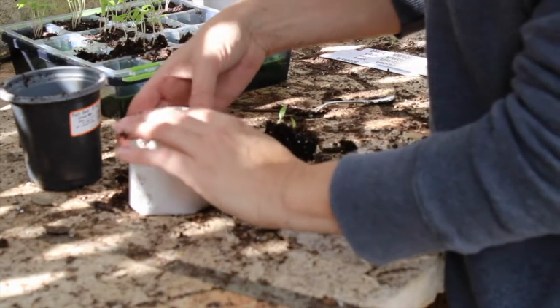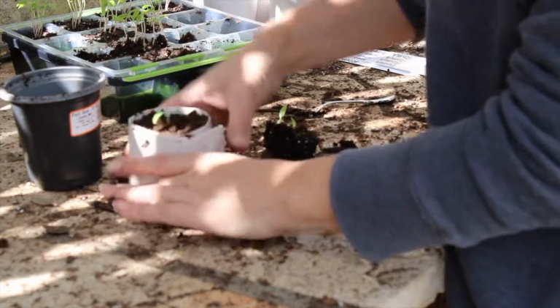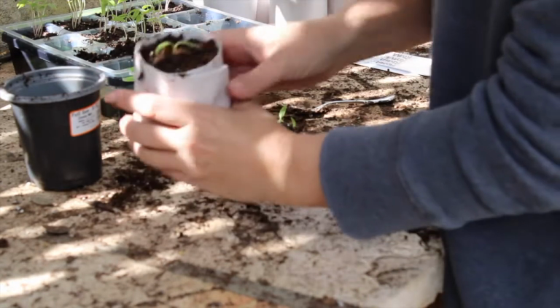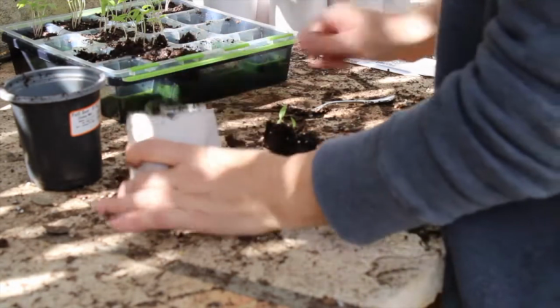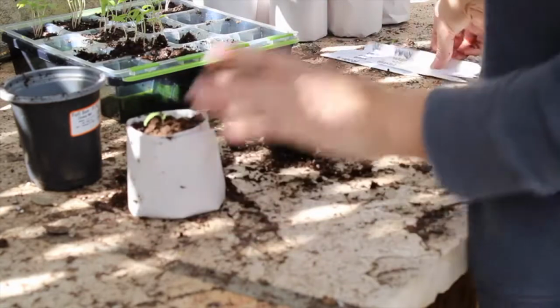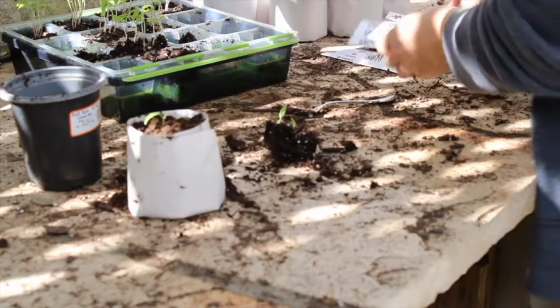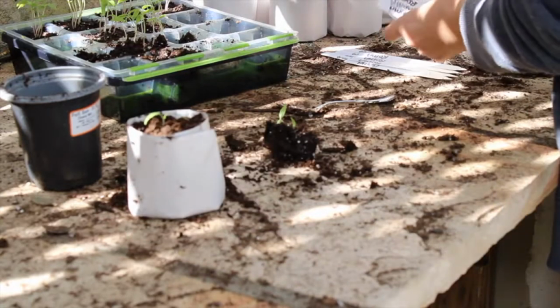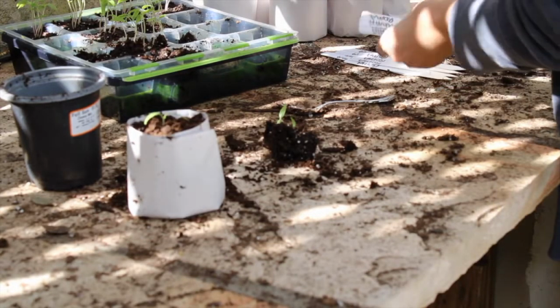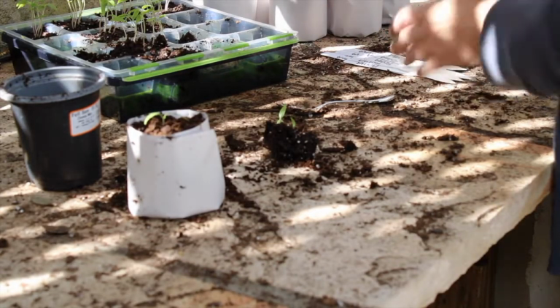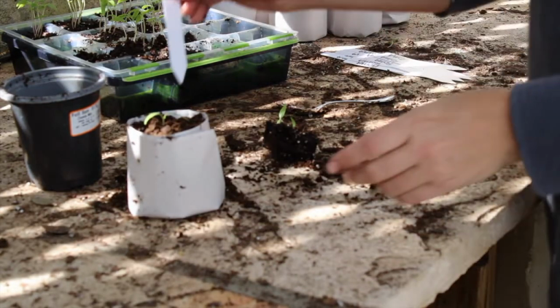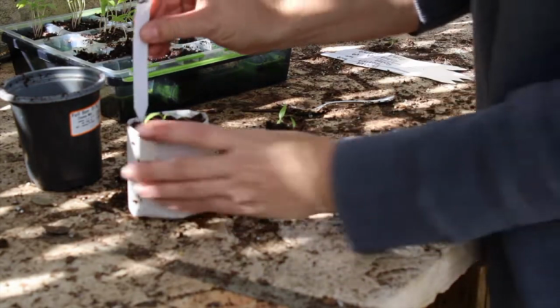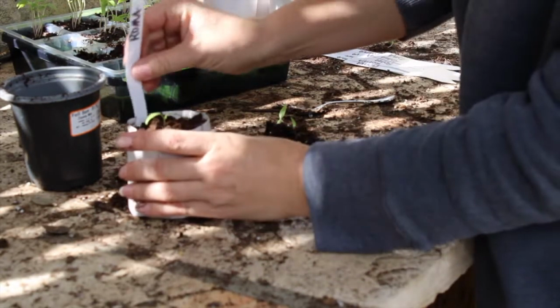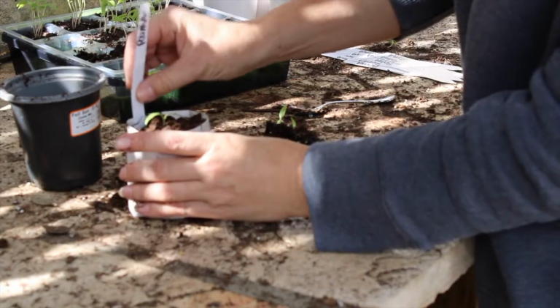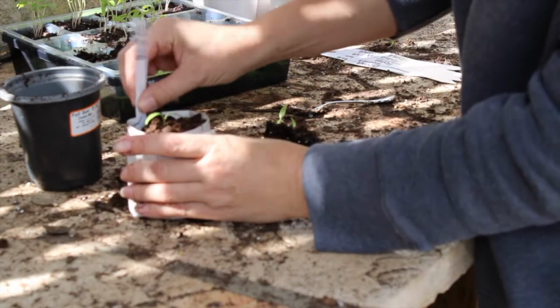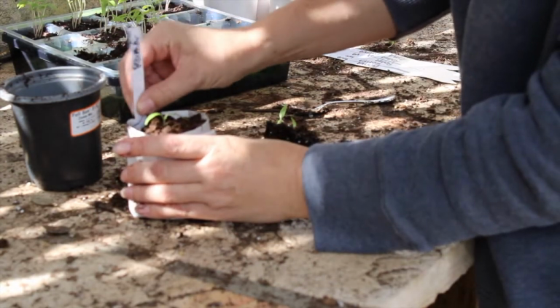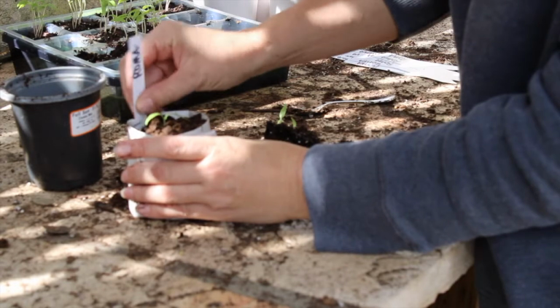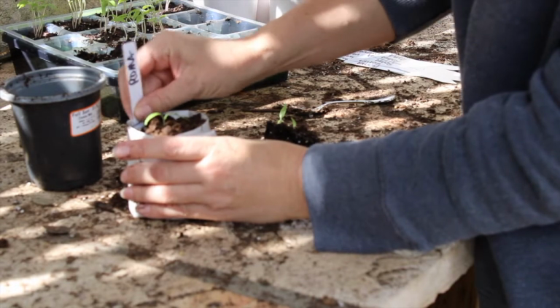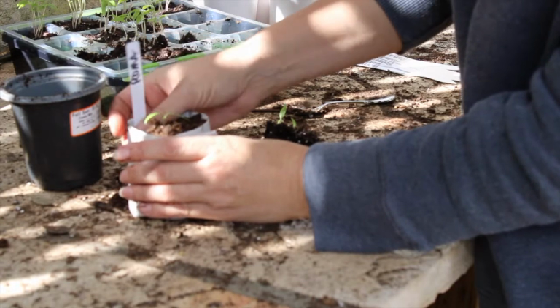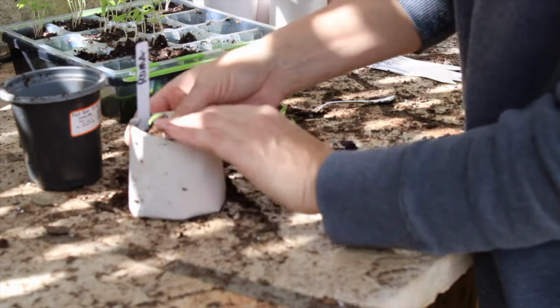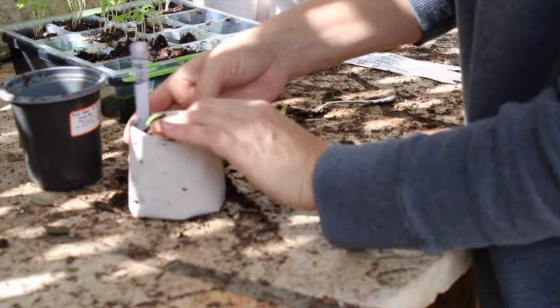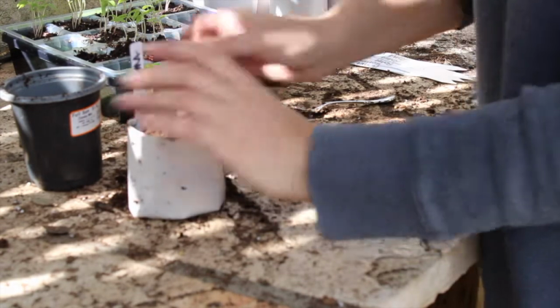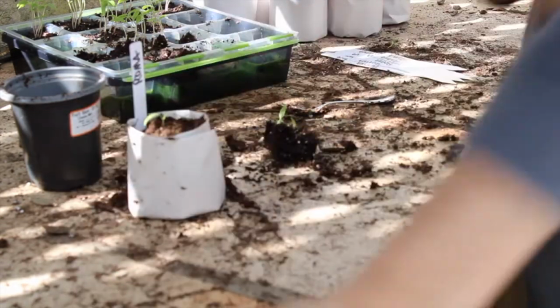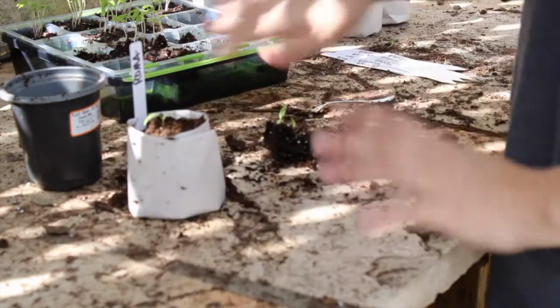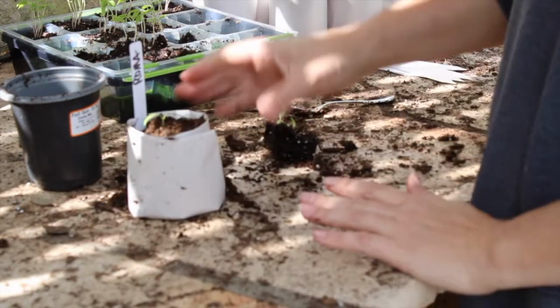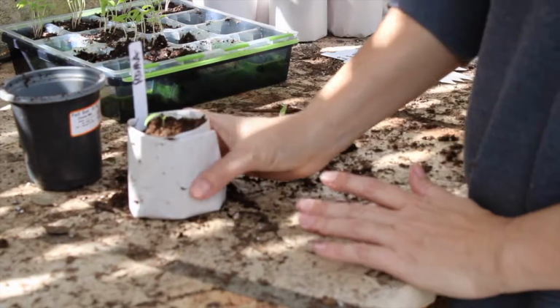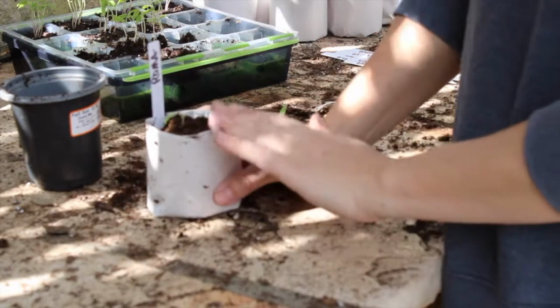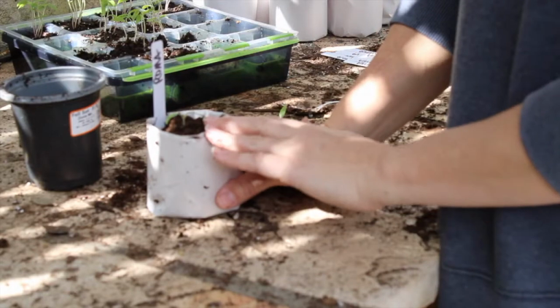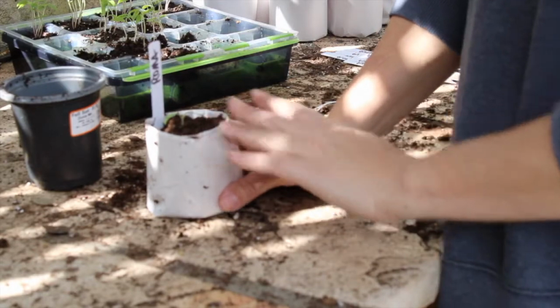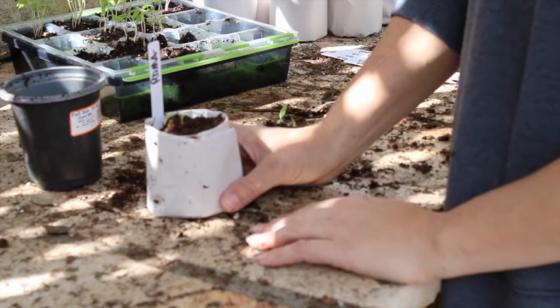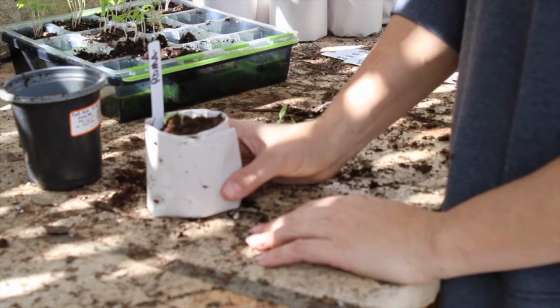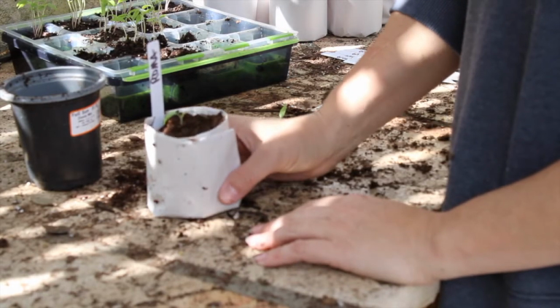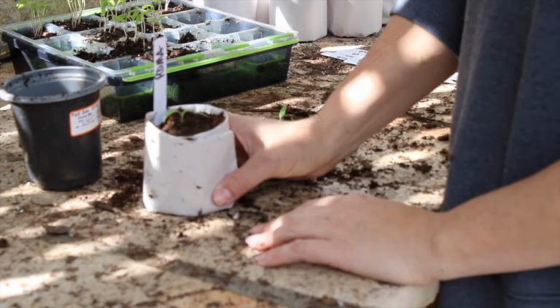Just like that. I'm going to label it as a Roma tomato, shove that in, and then once I'm done doing all of these, I'll water them and move them out to the cold frame.